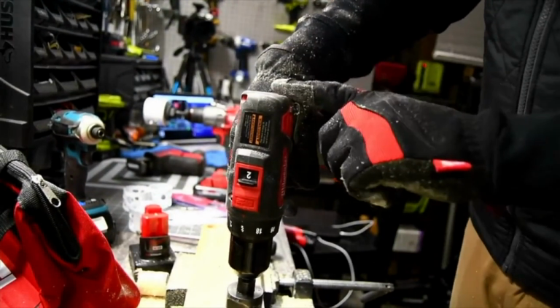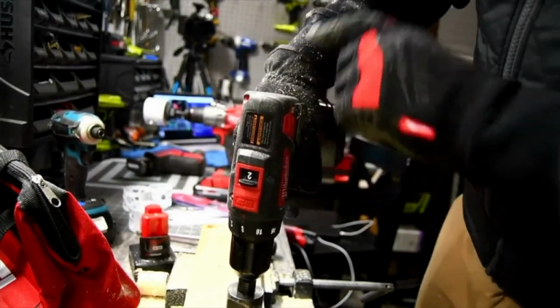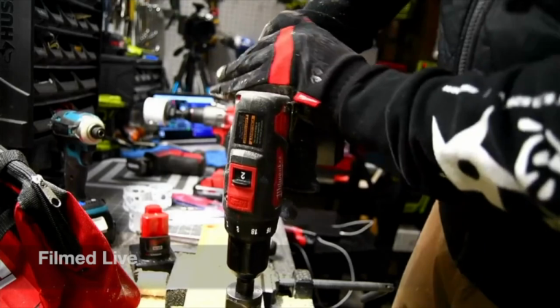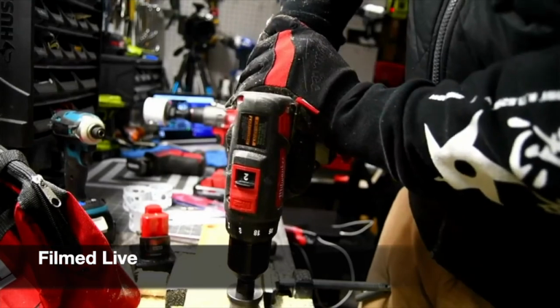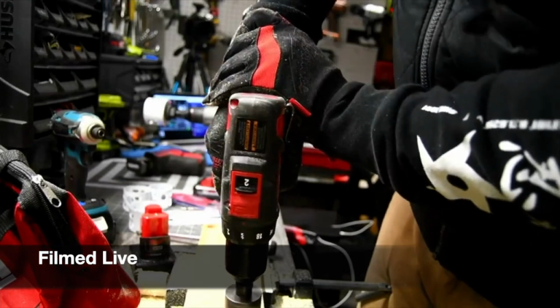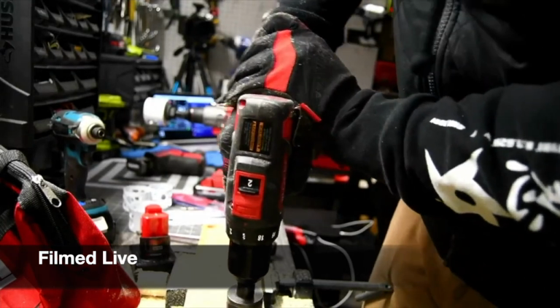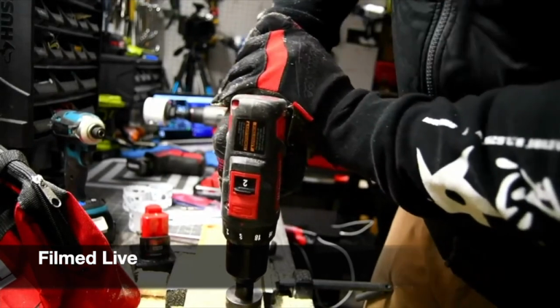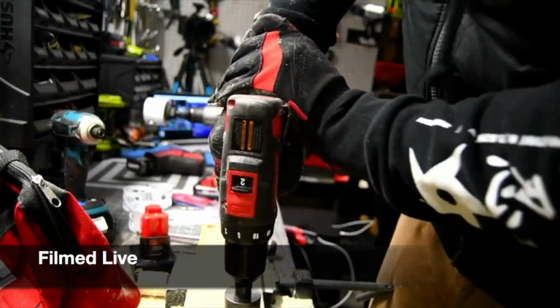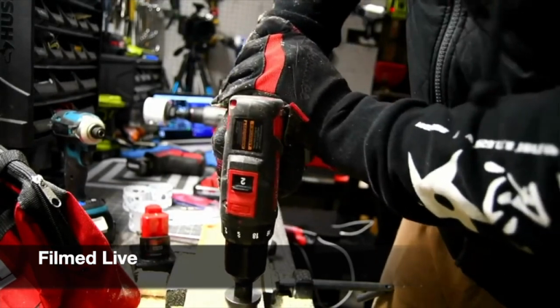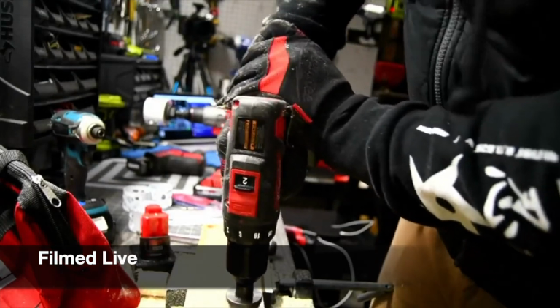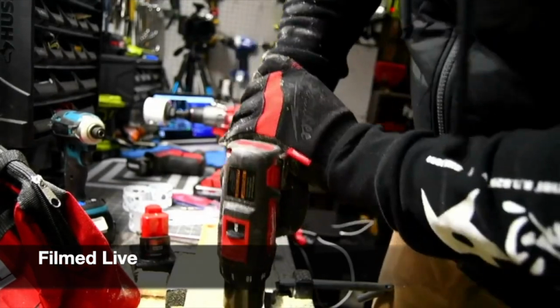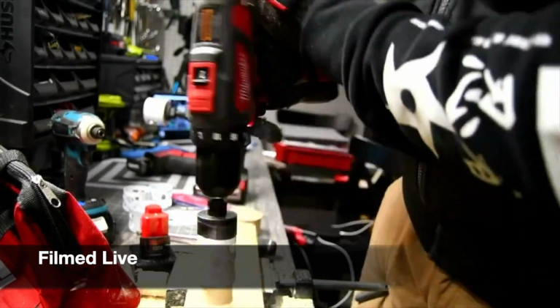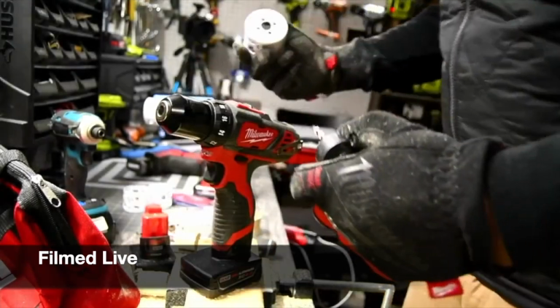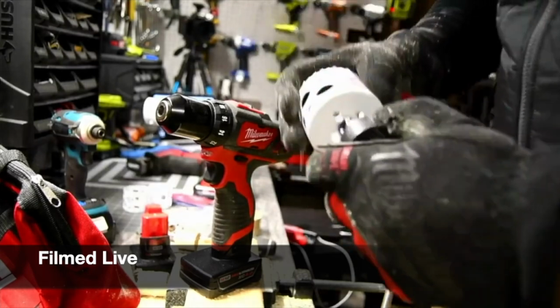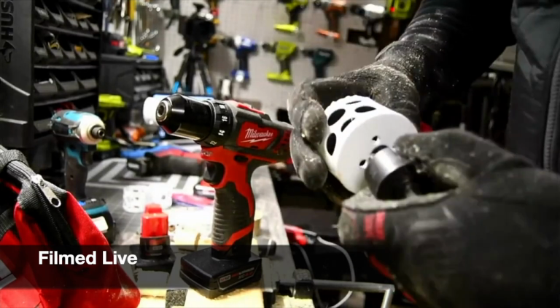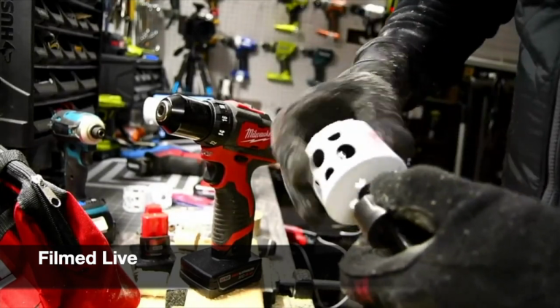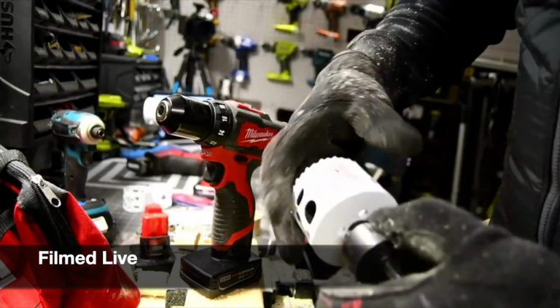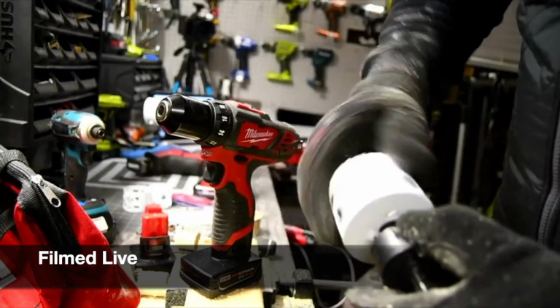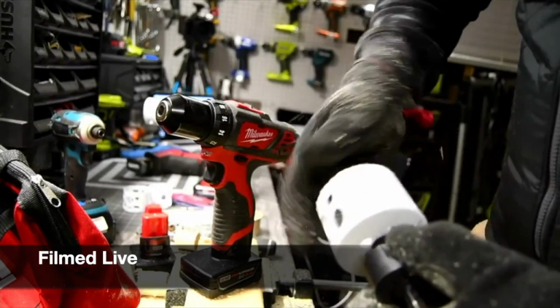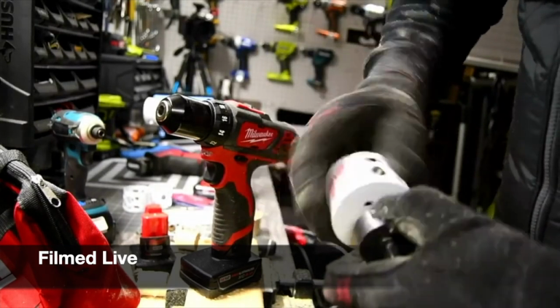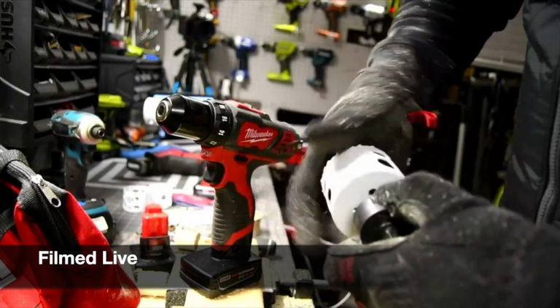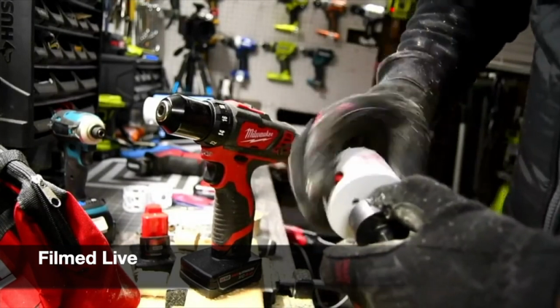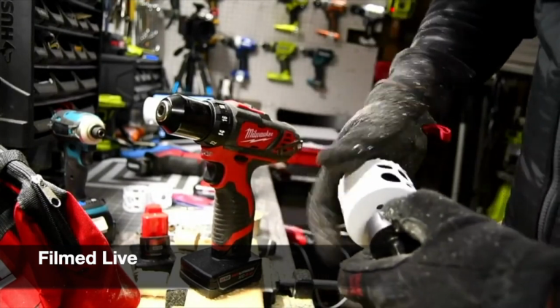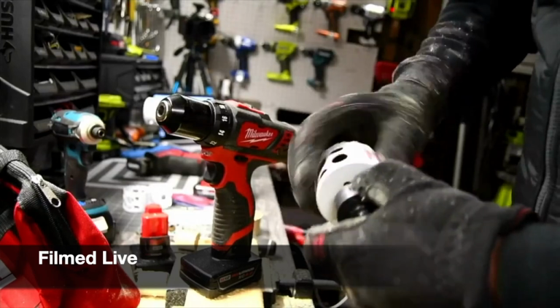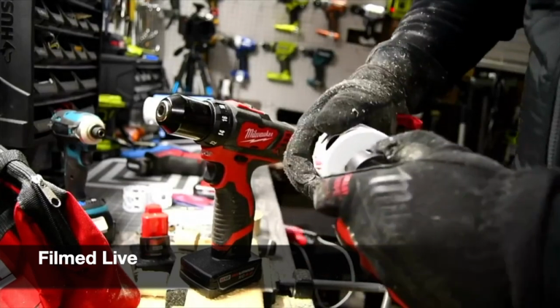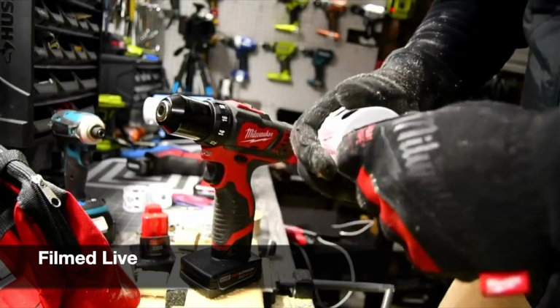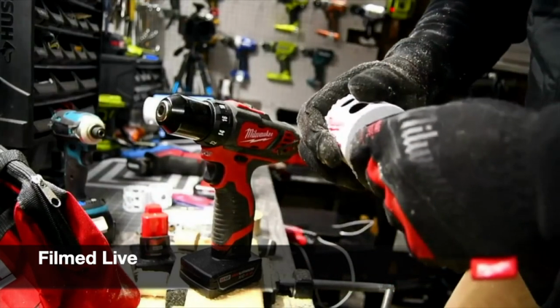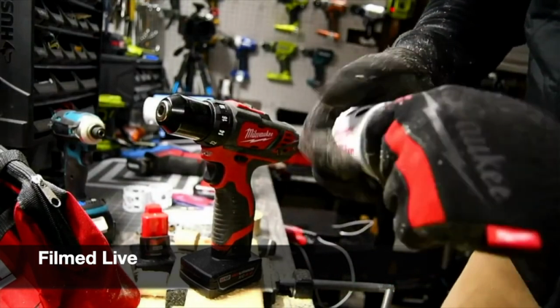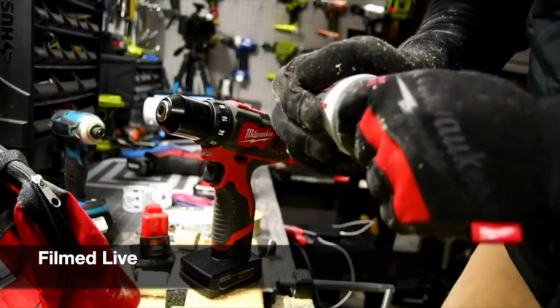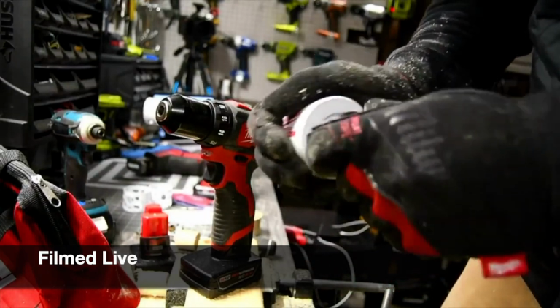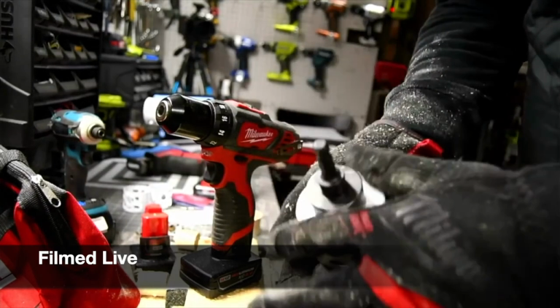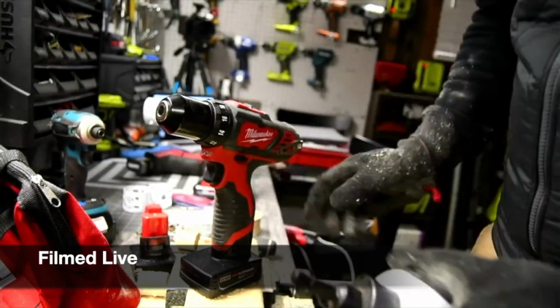Watch right here. This is my goal now — we are going to fry this motor out. That's the consequence it gets for smoking during a live stream.